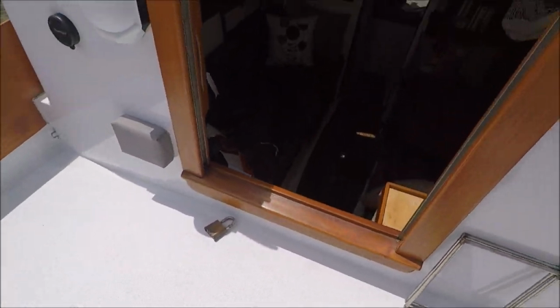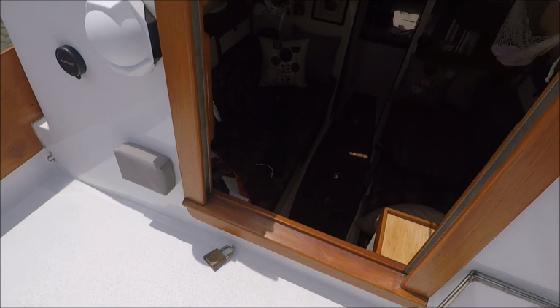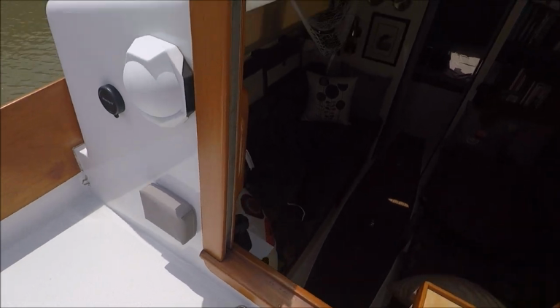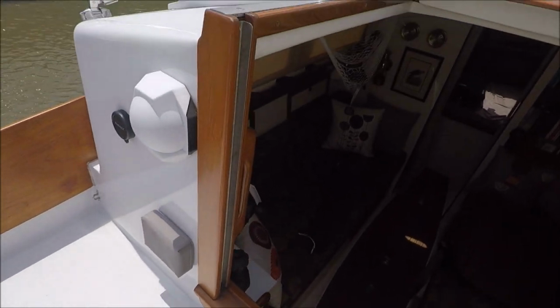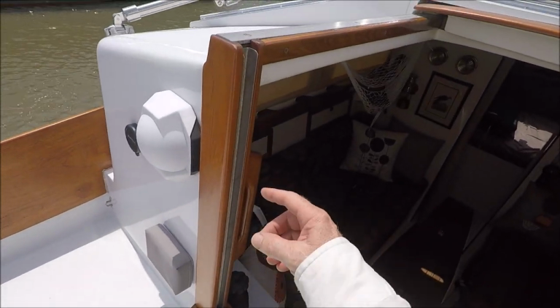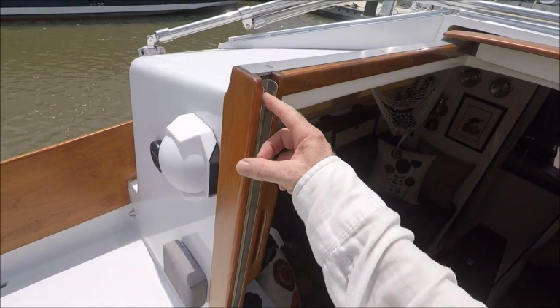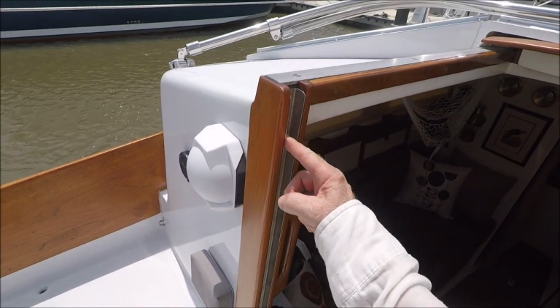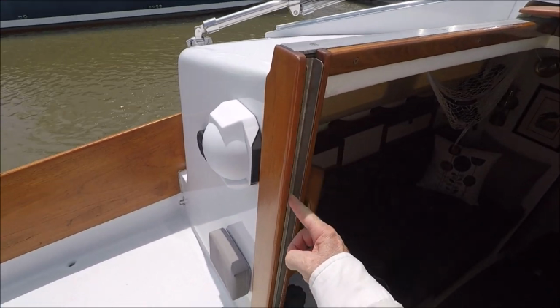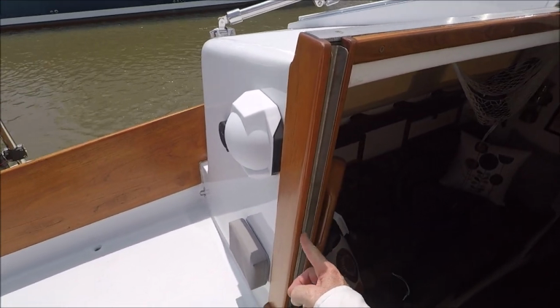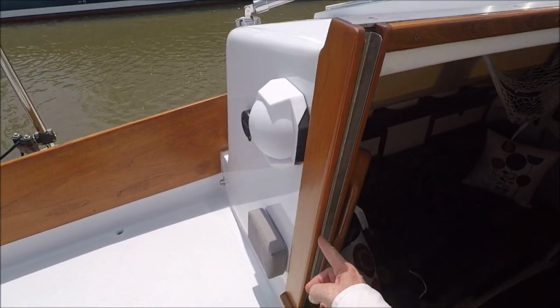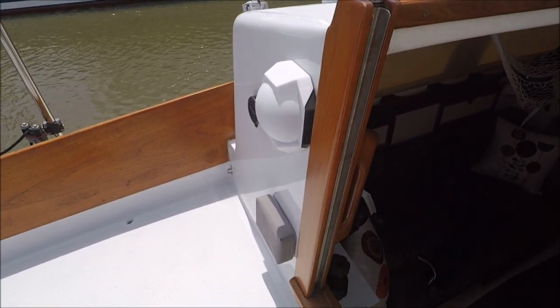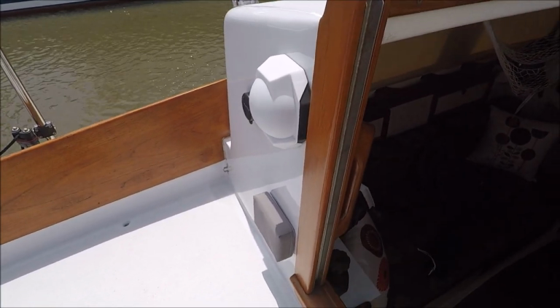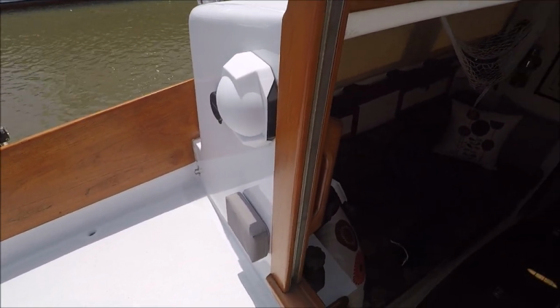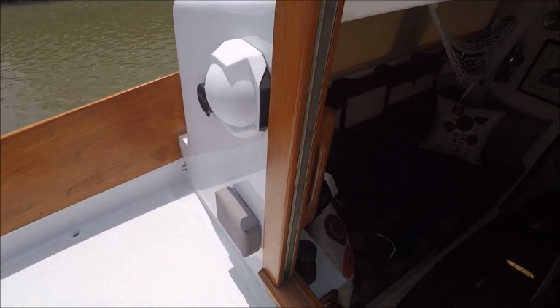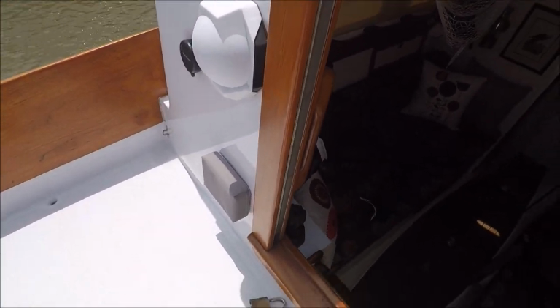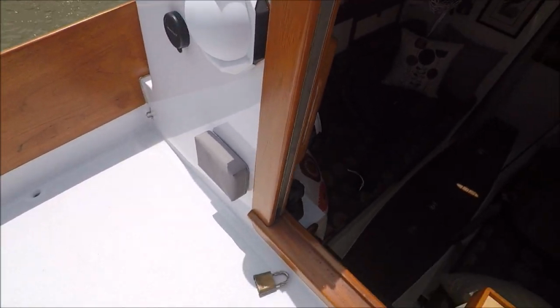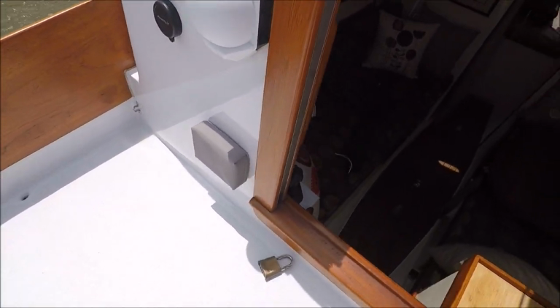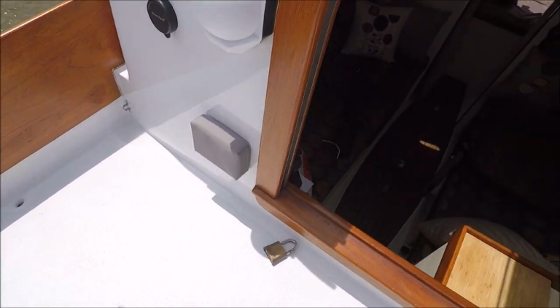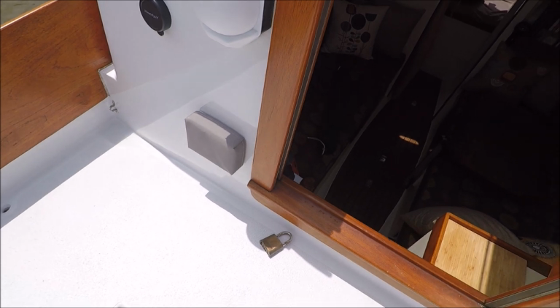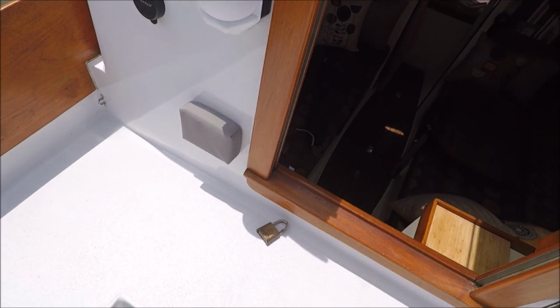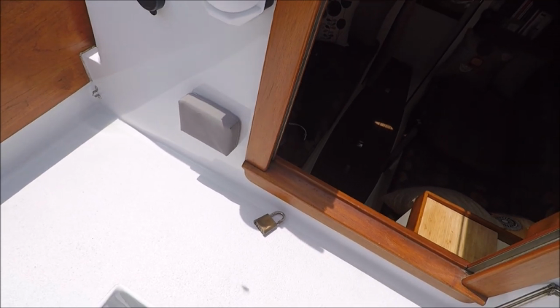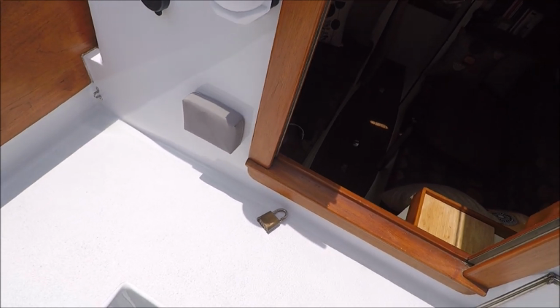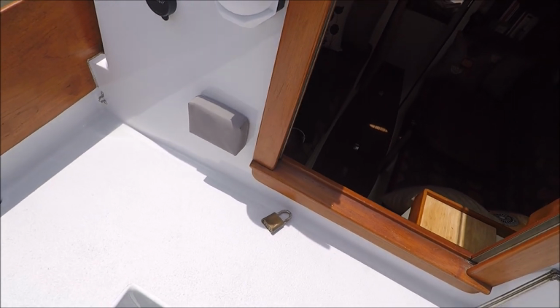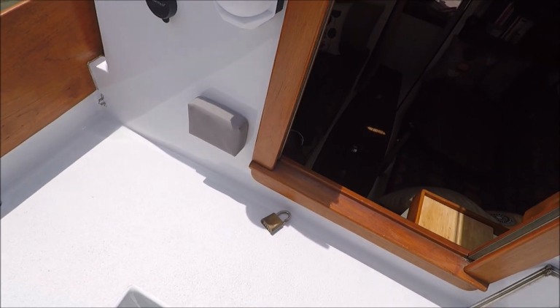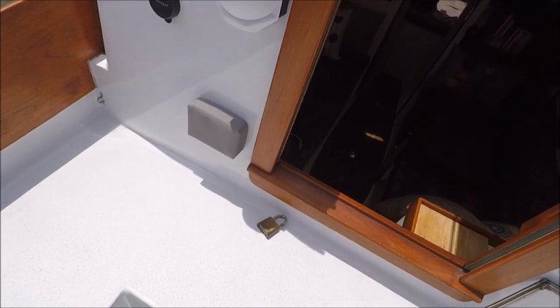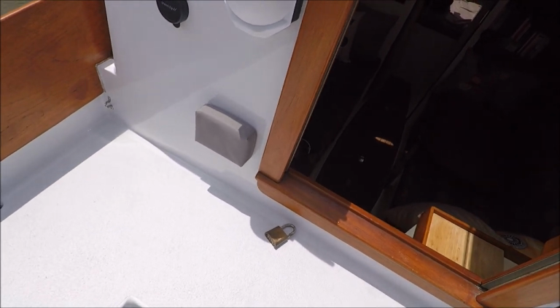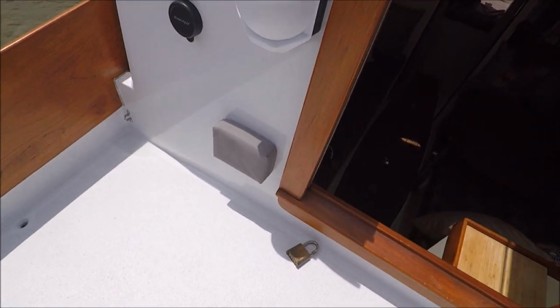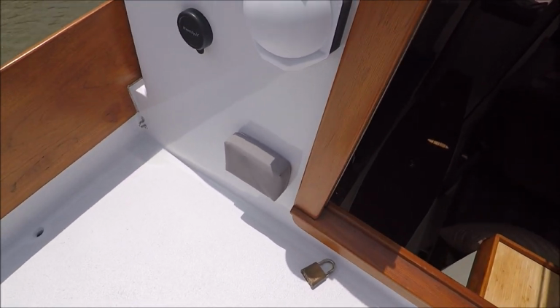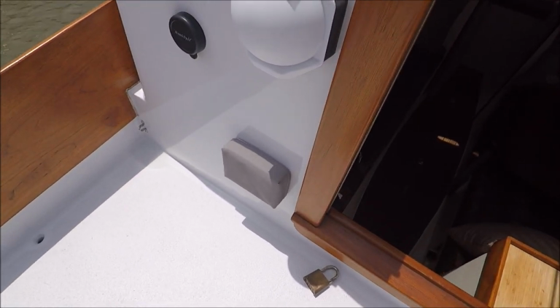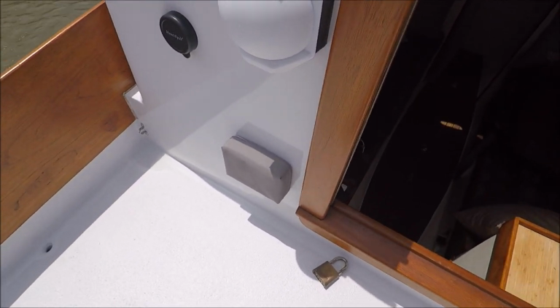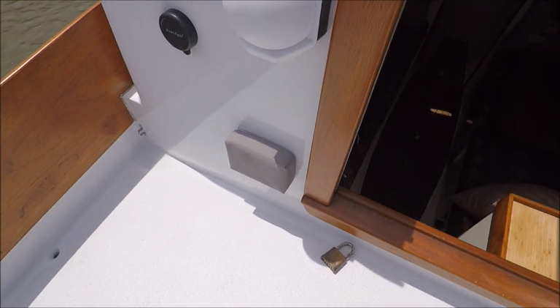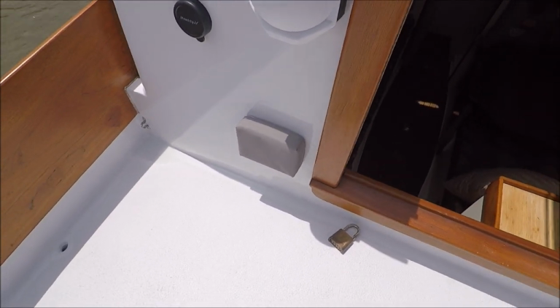And in the companionway, there's a stainless track to reinforce it so it won't fall apart easily if somebody kicks on it.